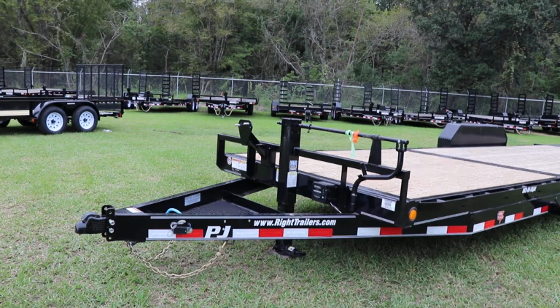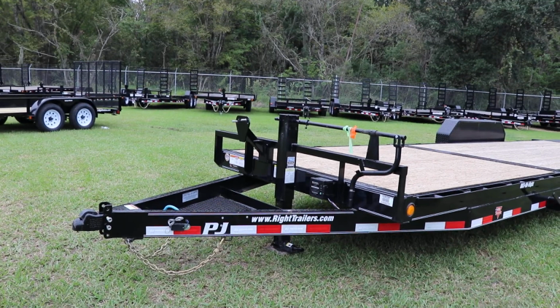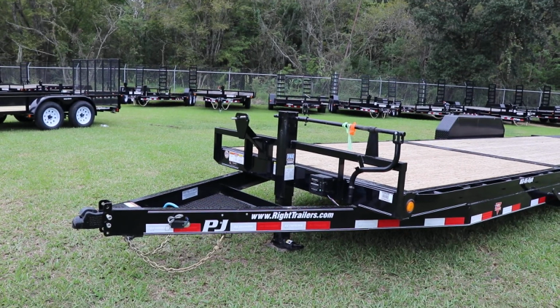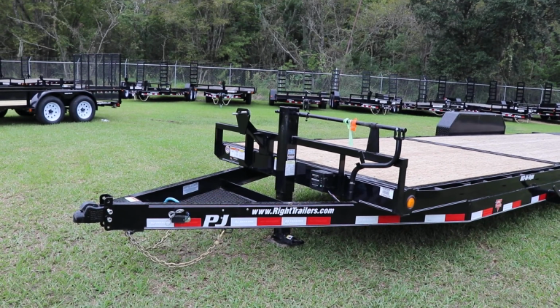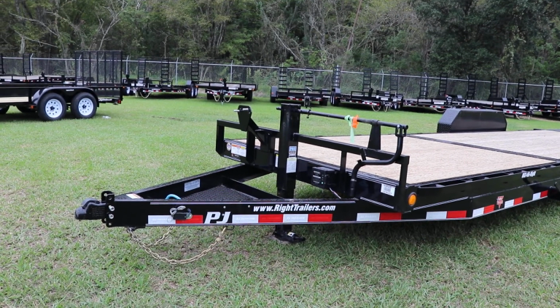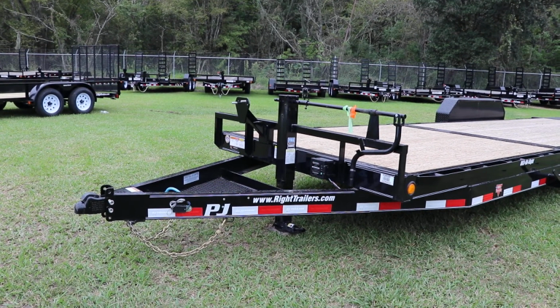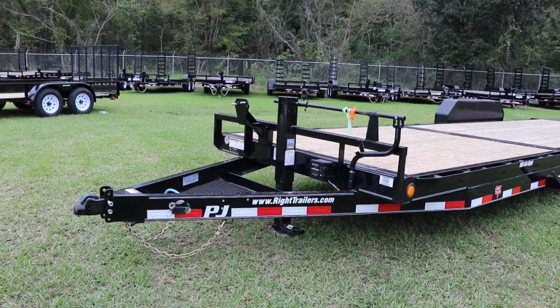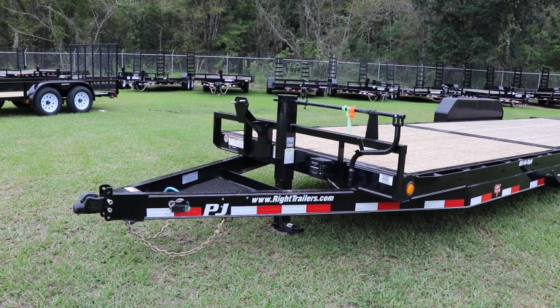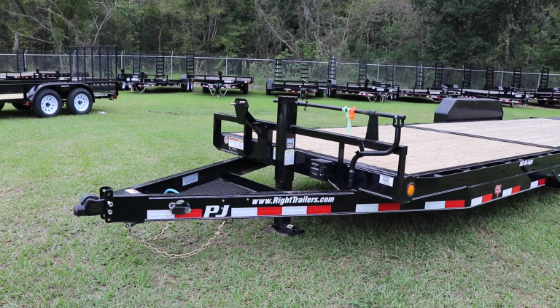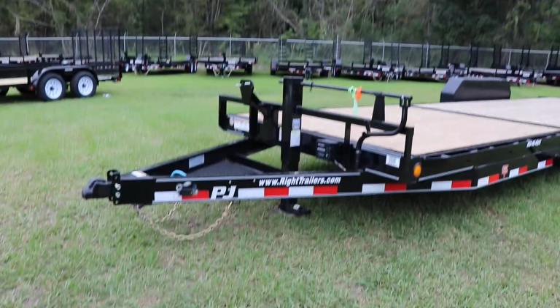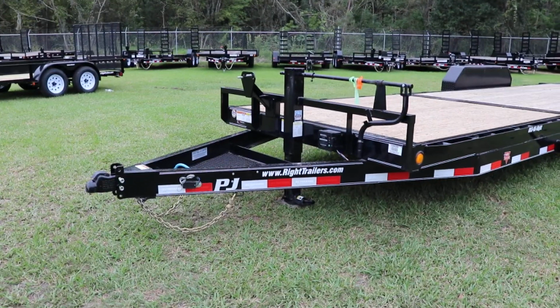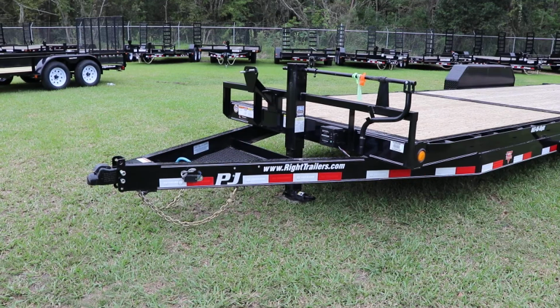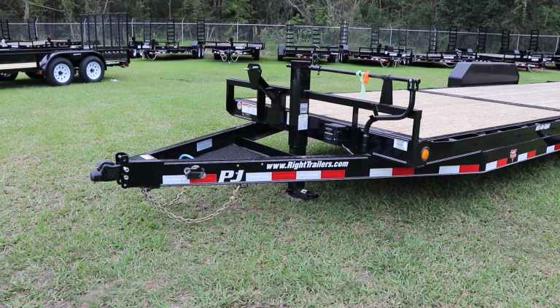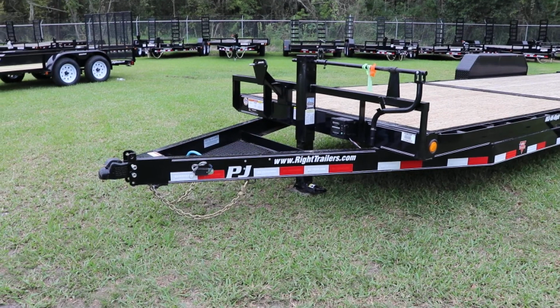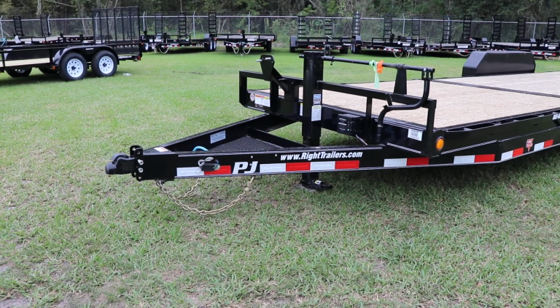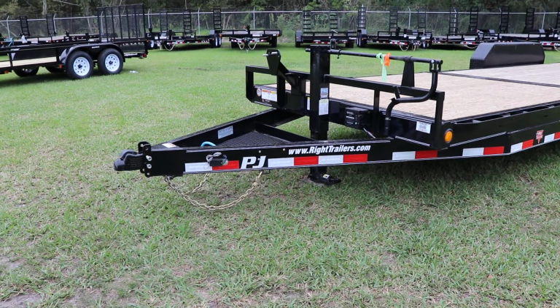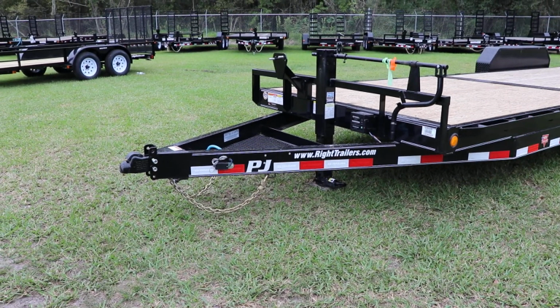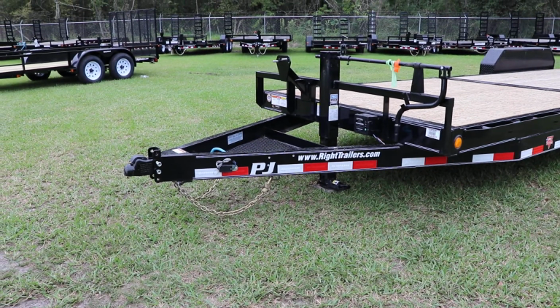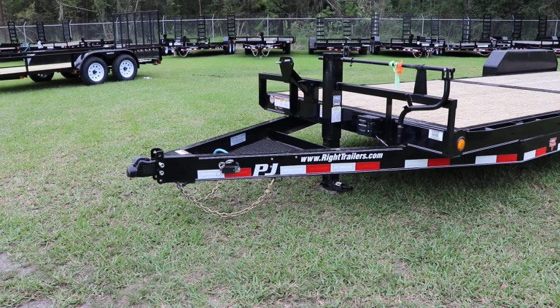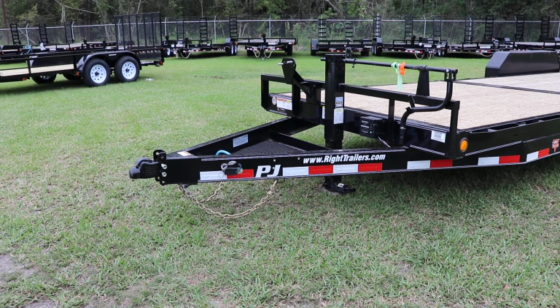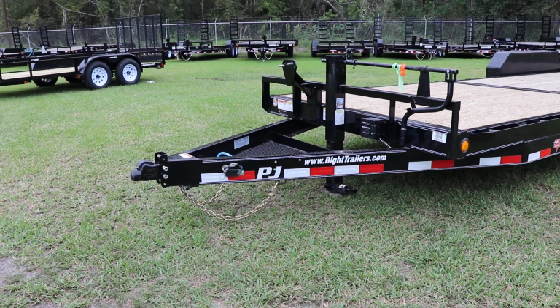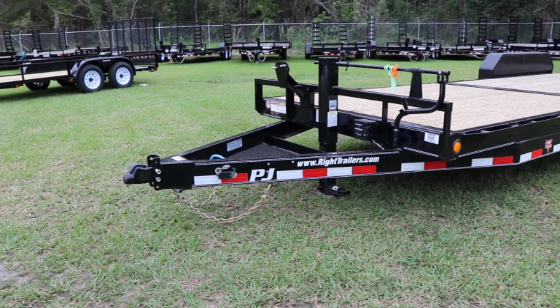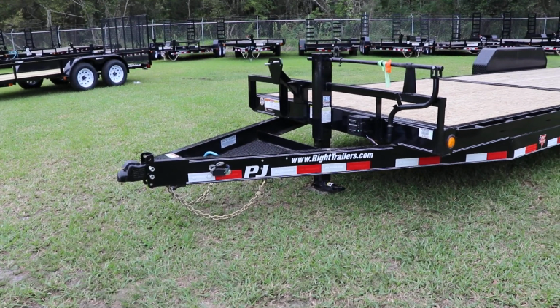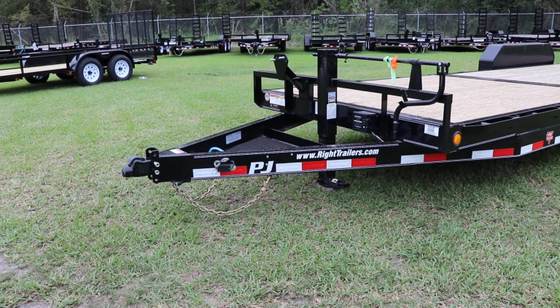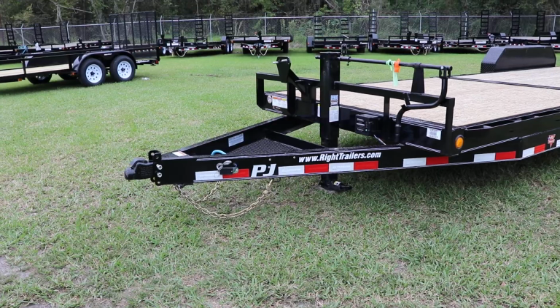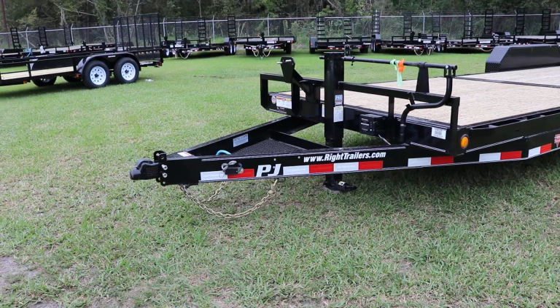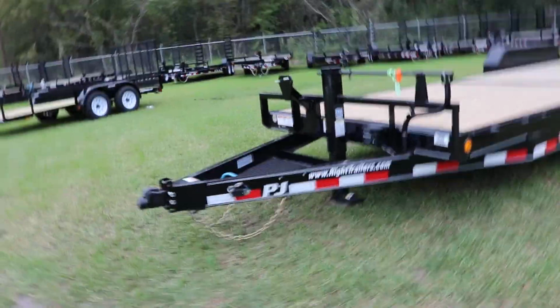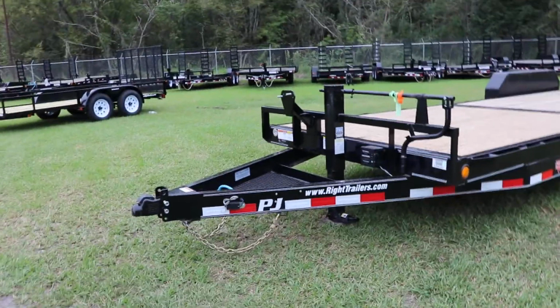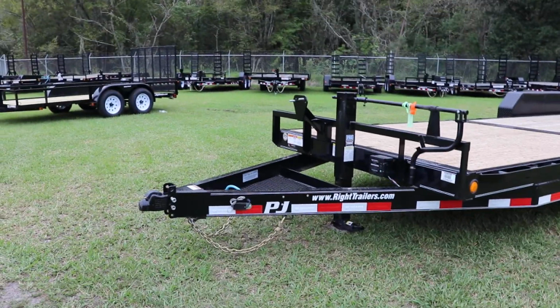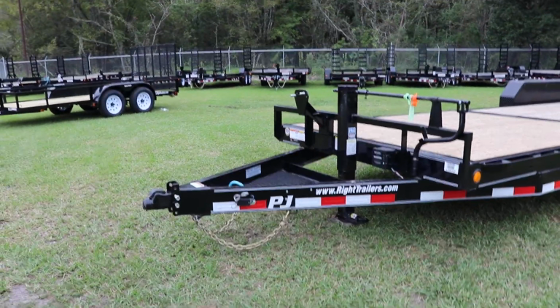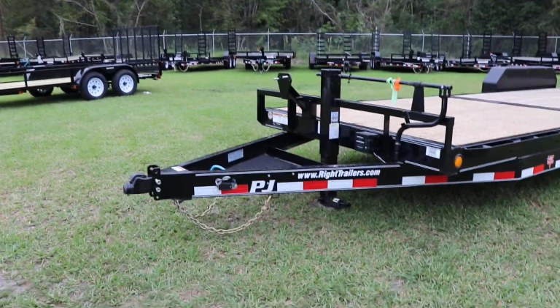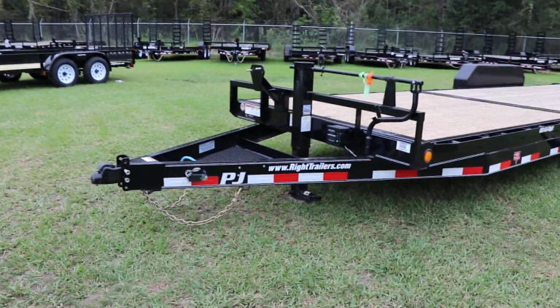Here we have a PJ dual axle tilt deck trailer that has an all steel frame with all DOT approved lighting, a two and five-sixteenths inch ball coupler, seat handle frame, heavy duty steel mesh tool tray, seven way plug, and electric breakaway kit.